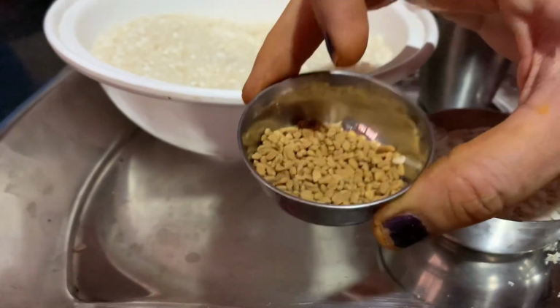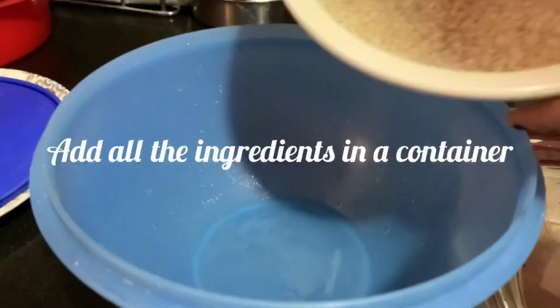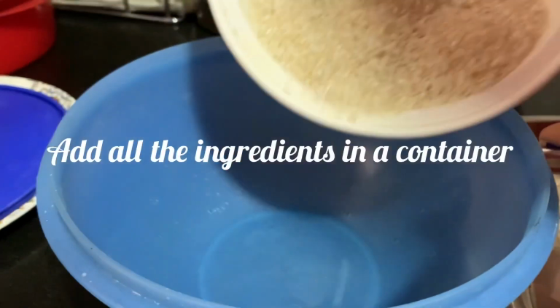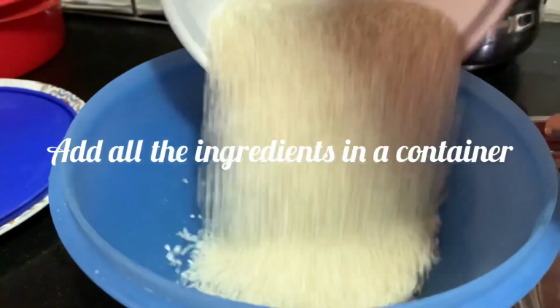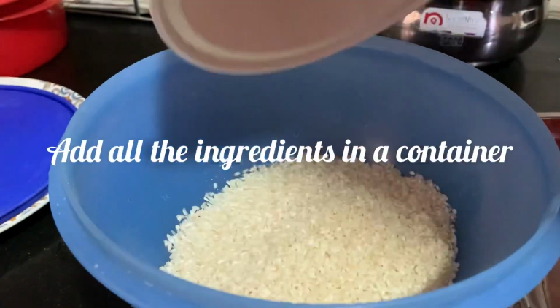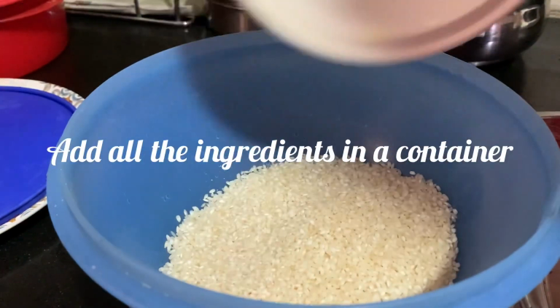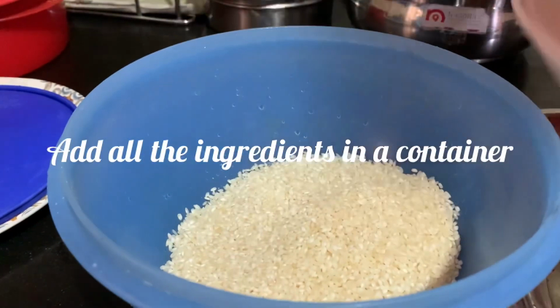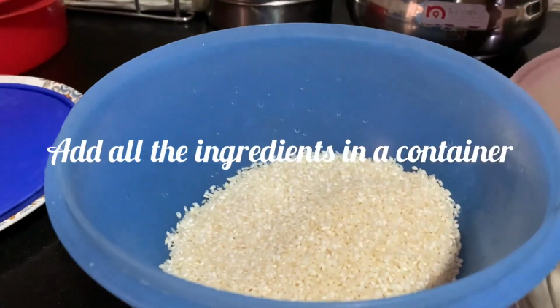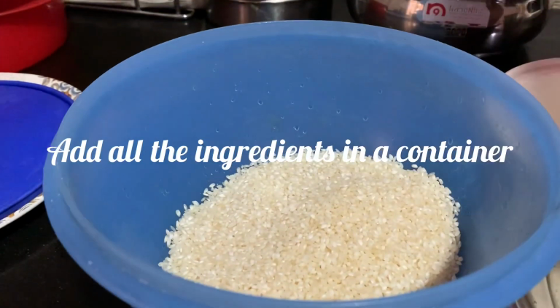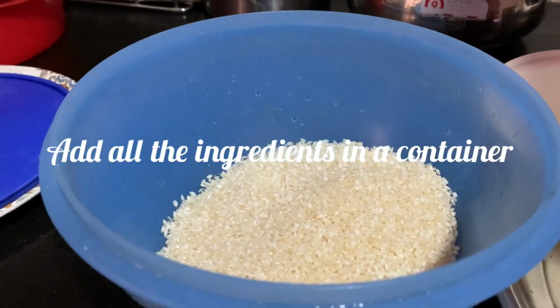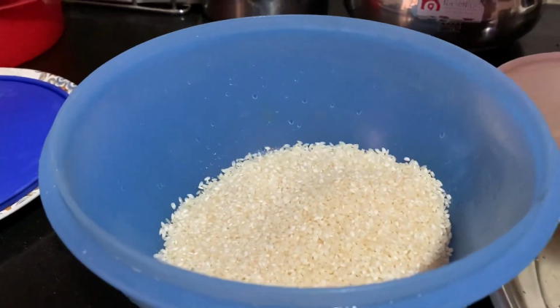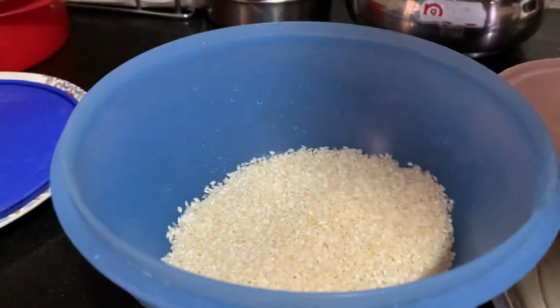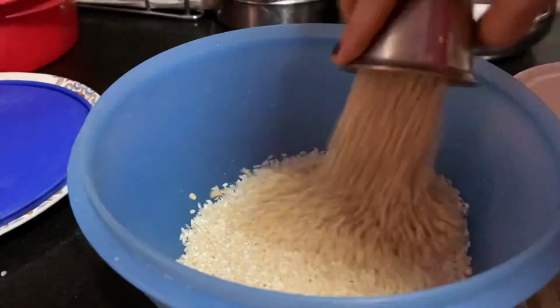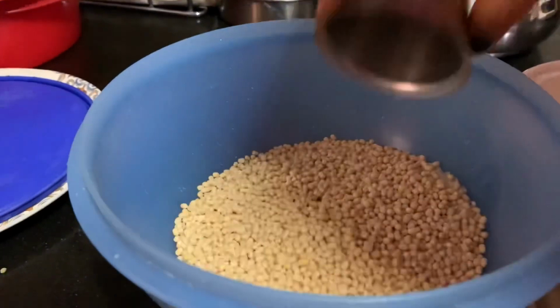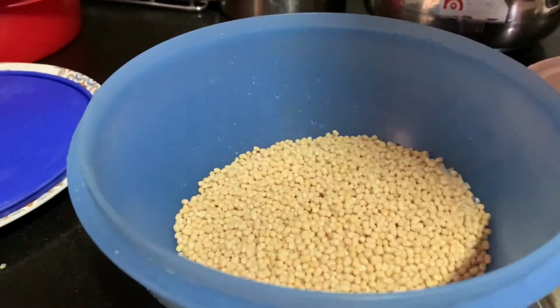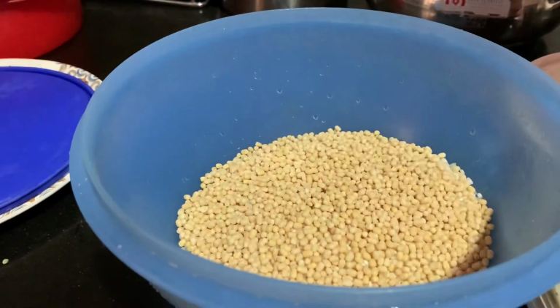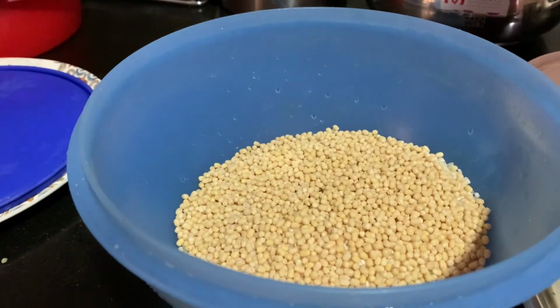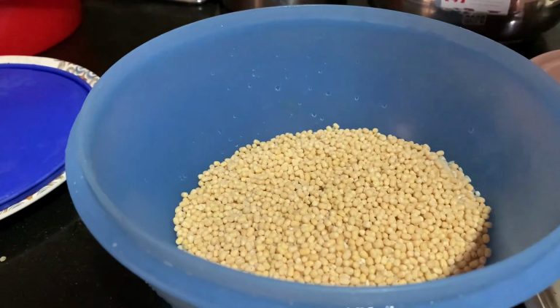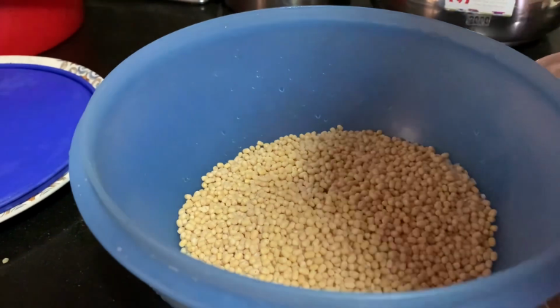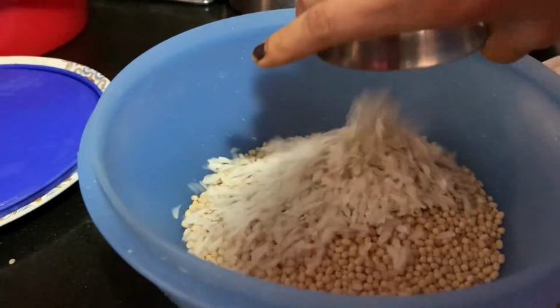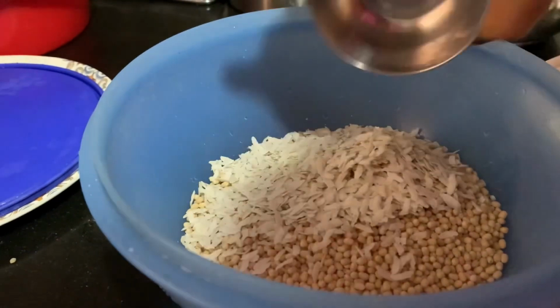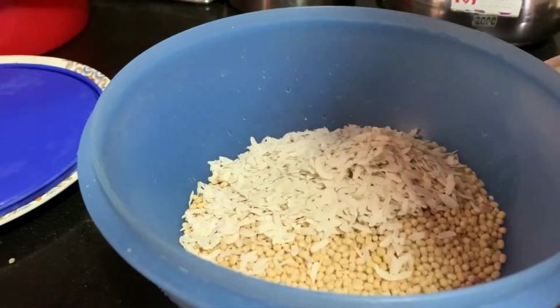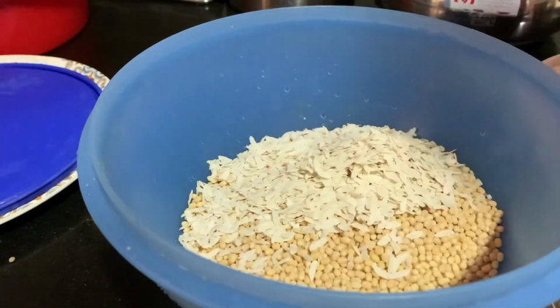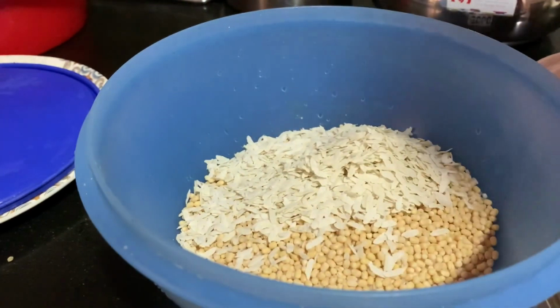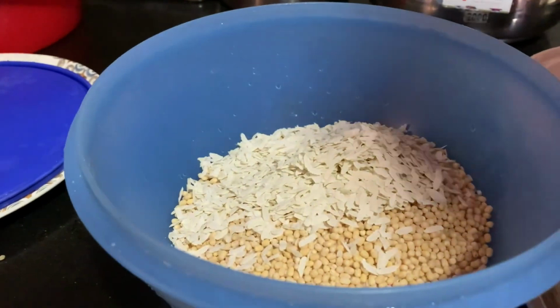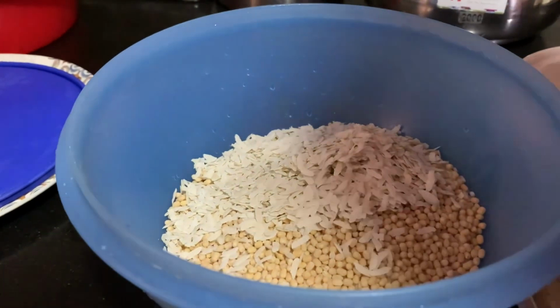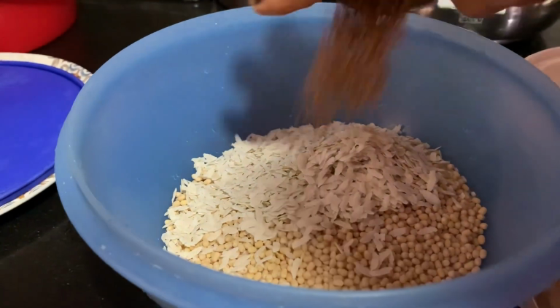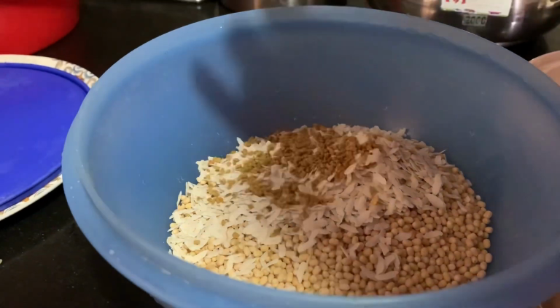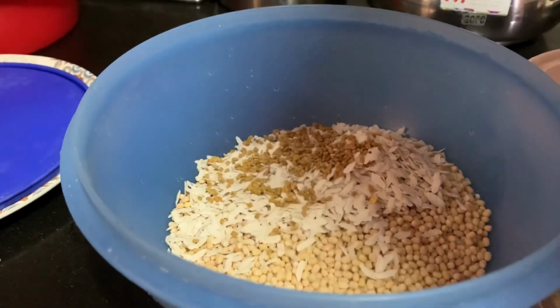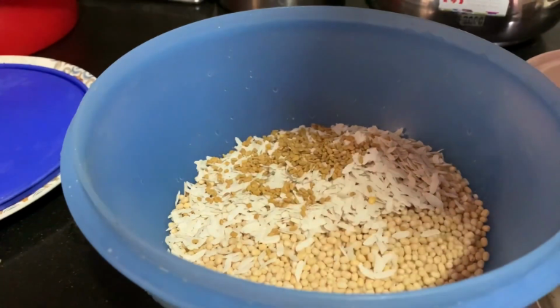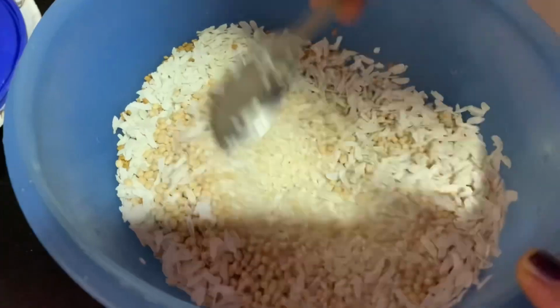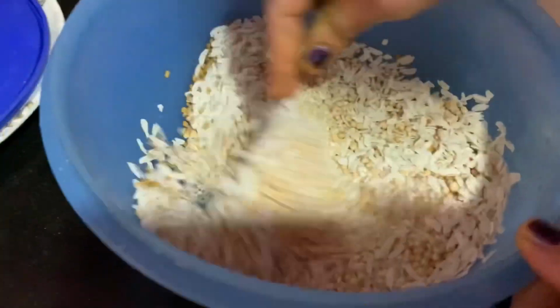We will put the mixture in the container. Mix it in the container. We are going to mix it.